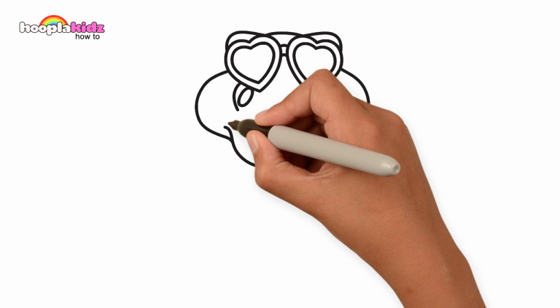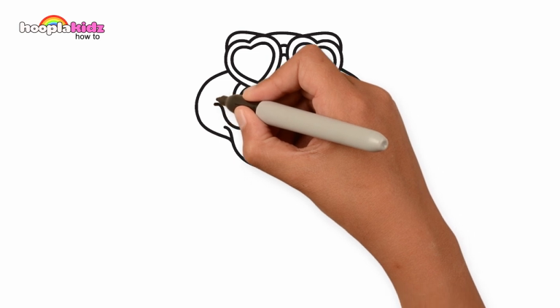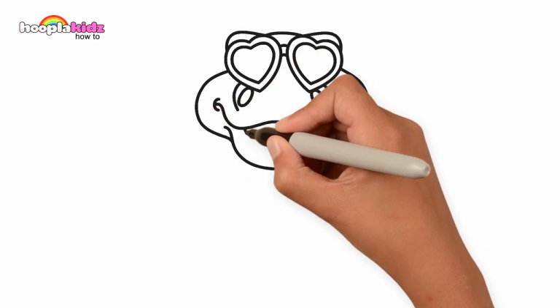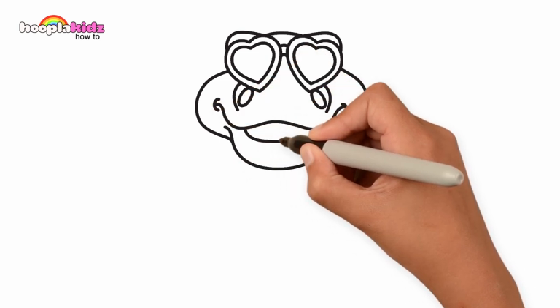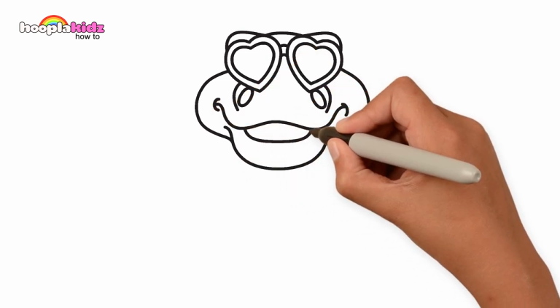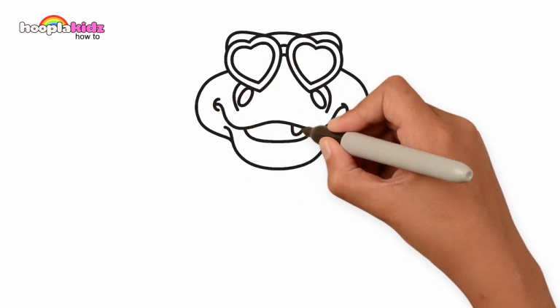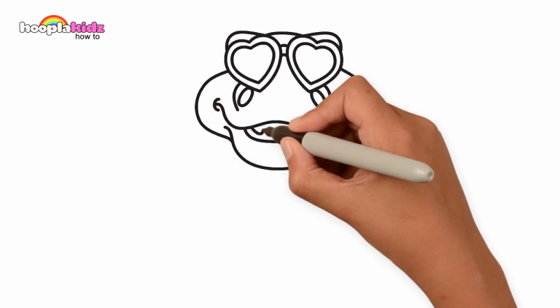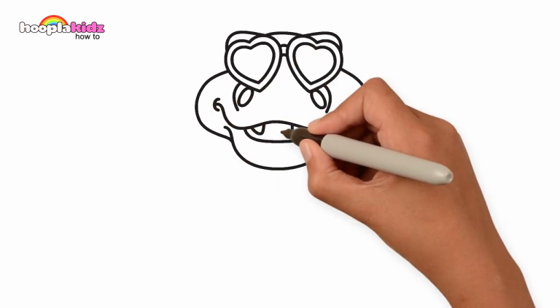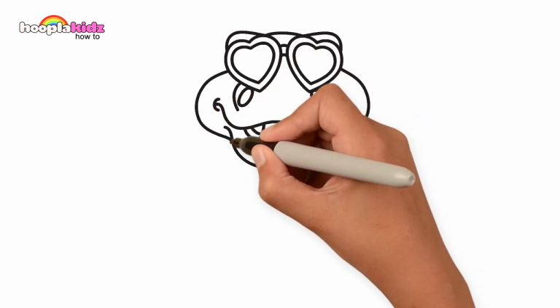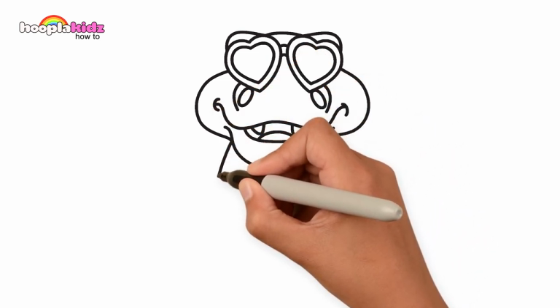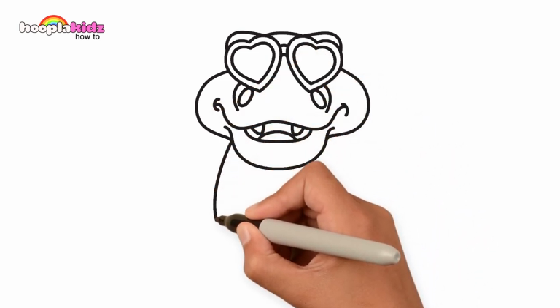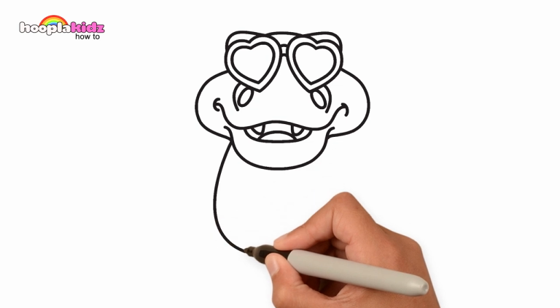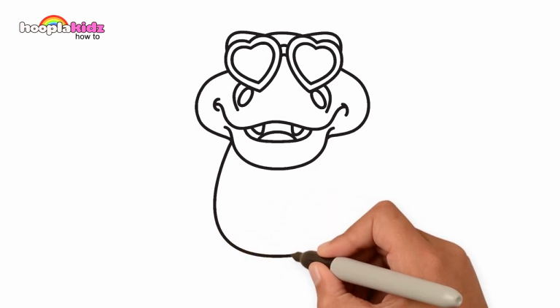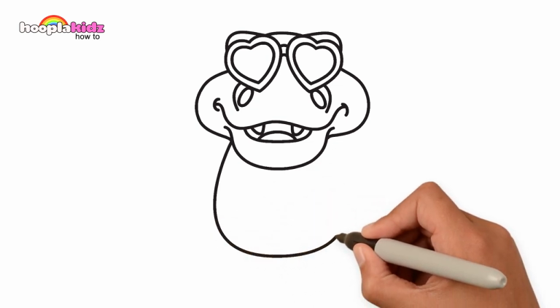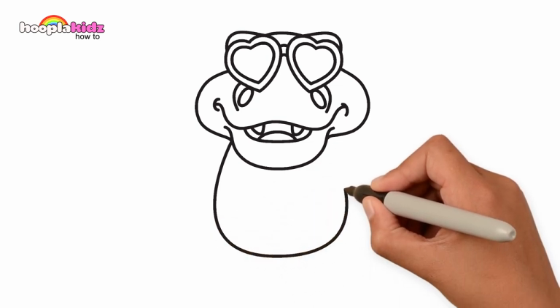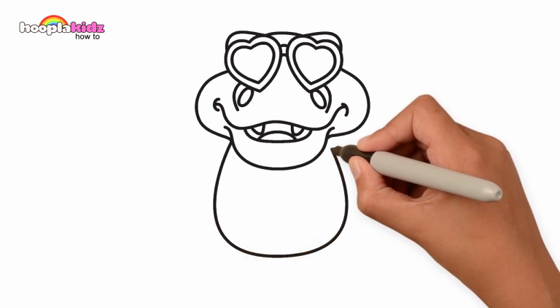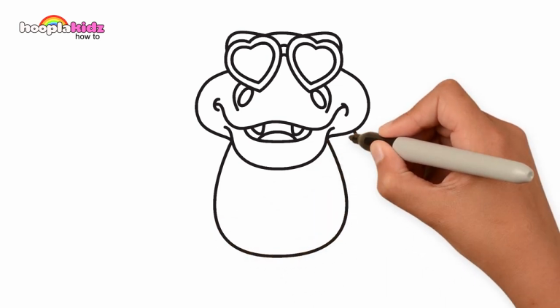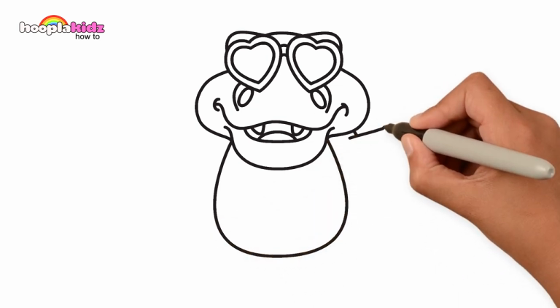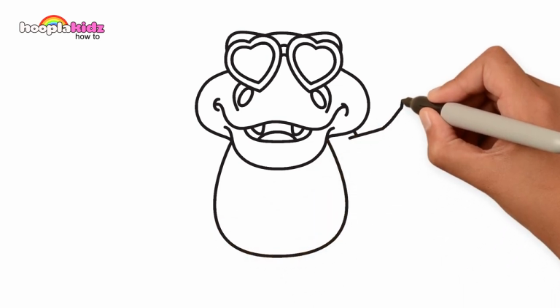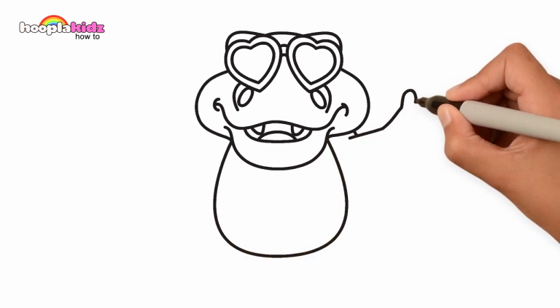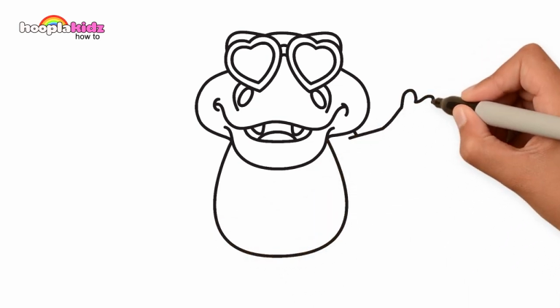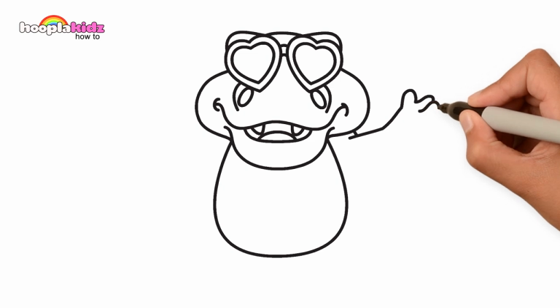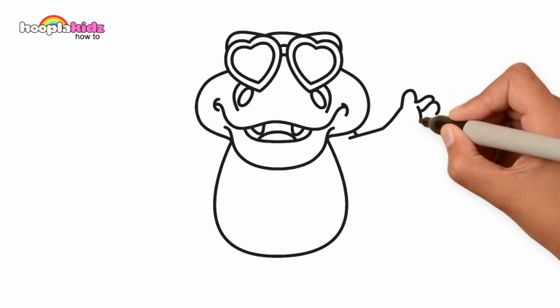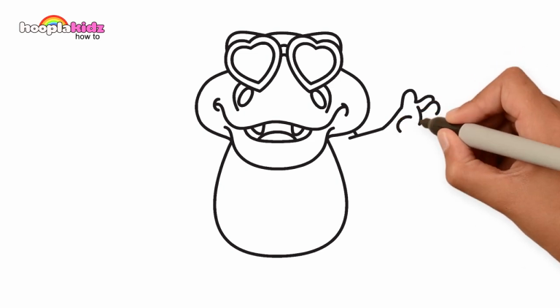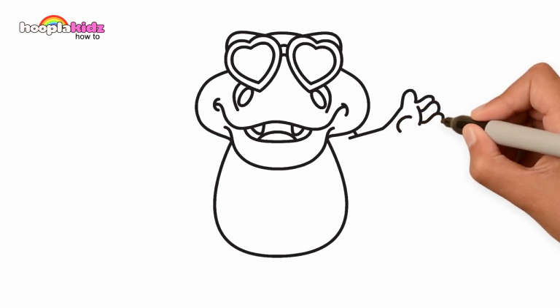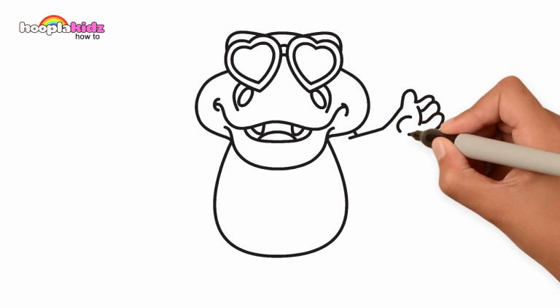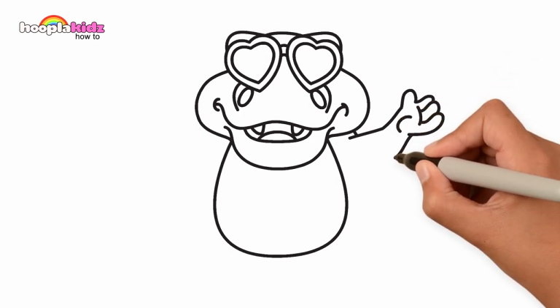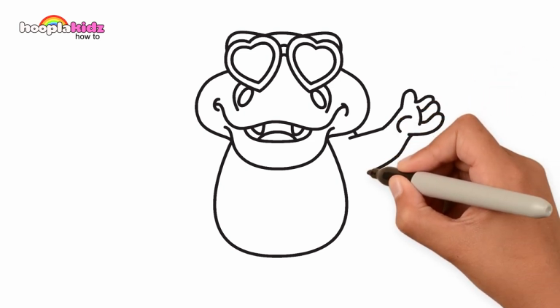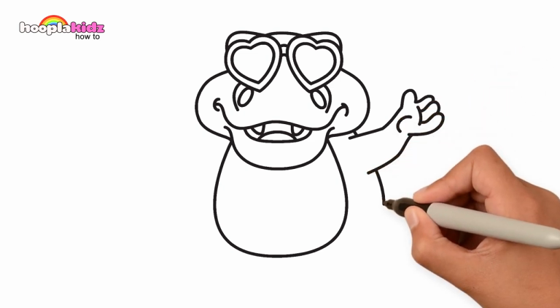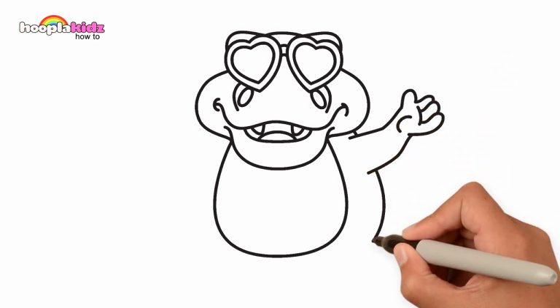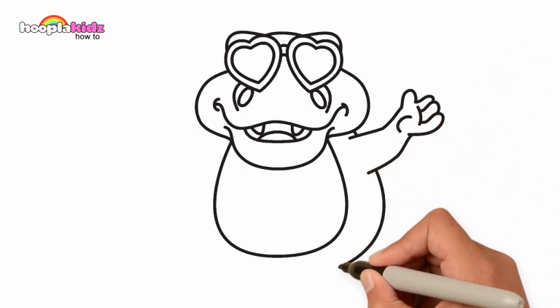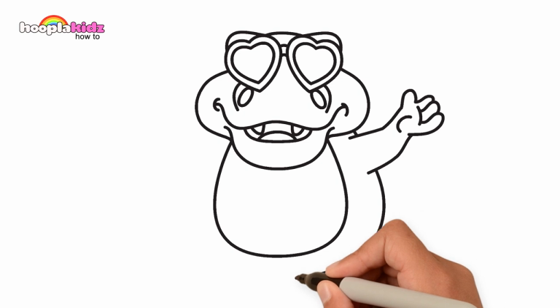Oh, he's a happy one, with some teeth. Yes, rawr! Now we're going to draw his tummy, yeah! Then drawing his hand, a little bit of detail on the palm there. Round his belly!